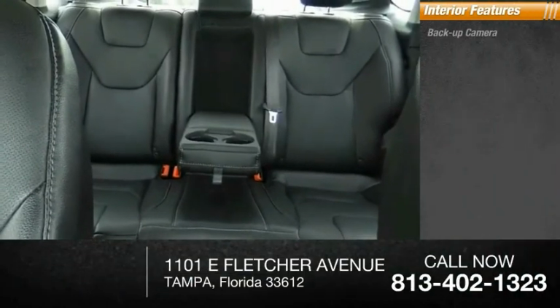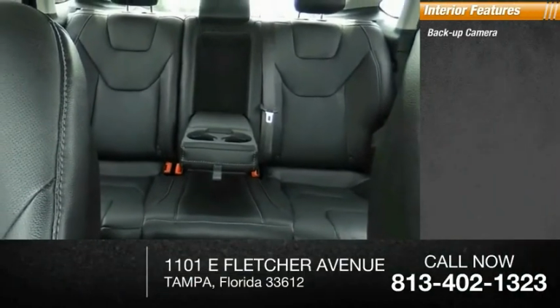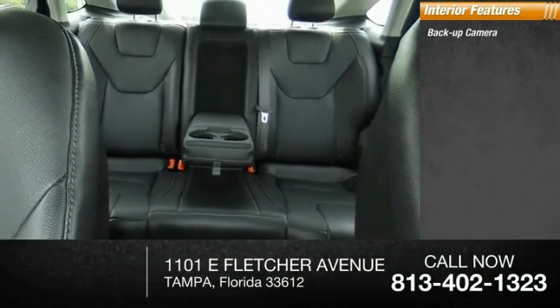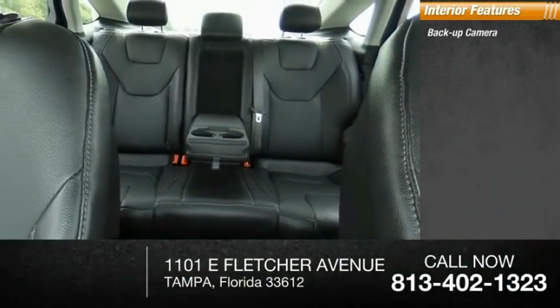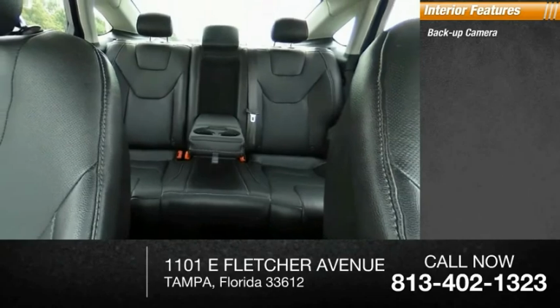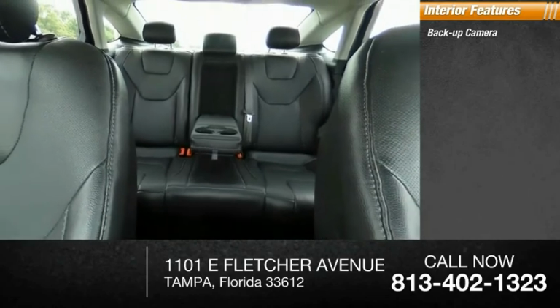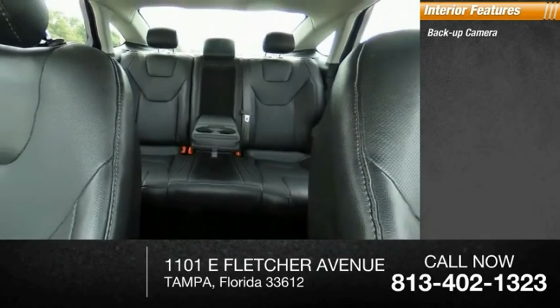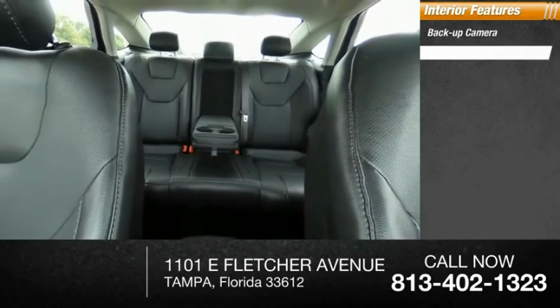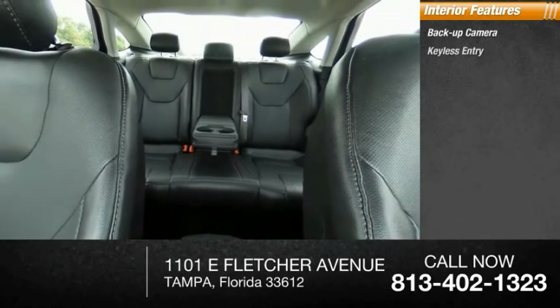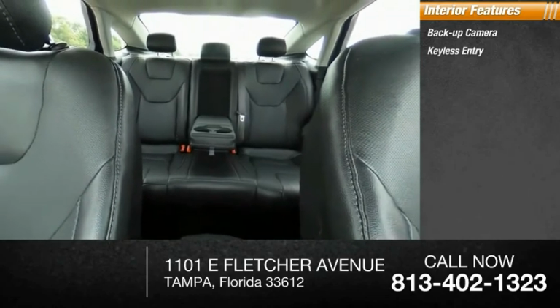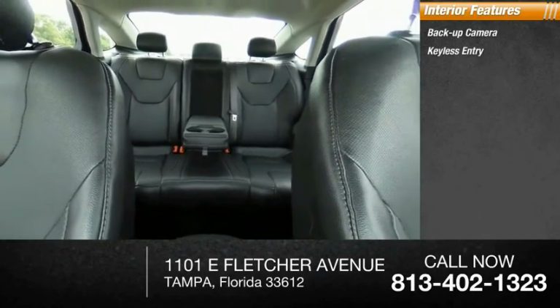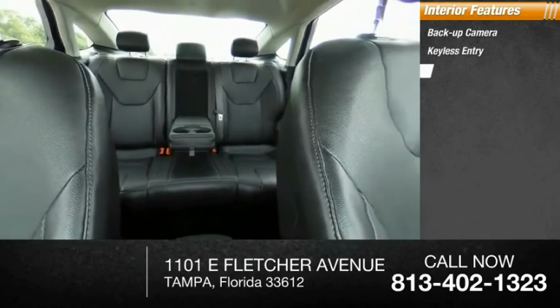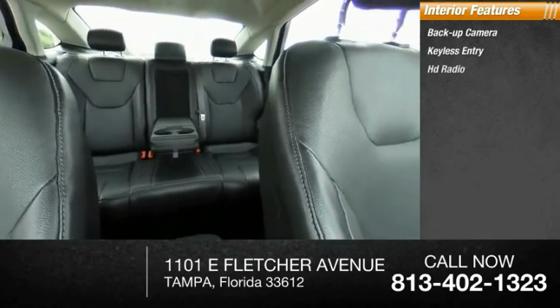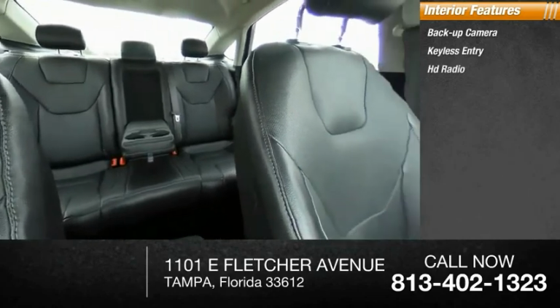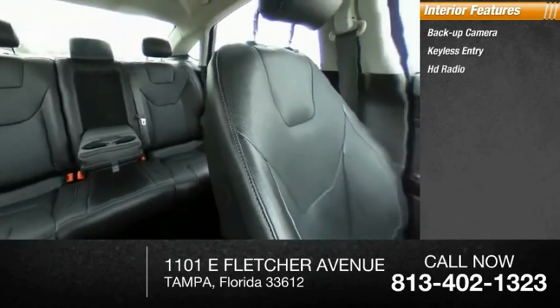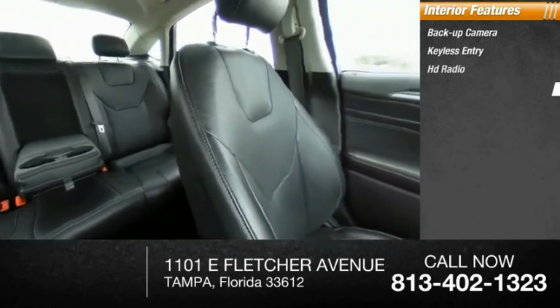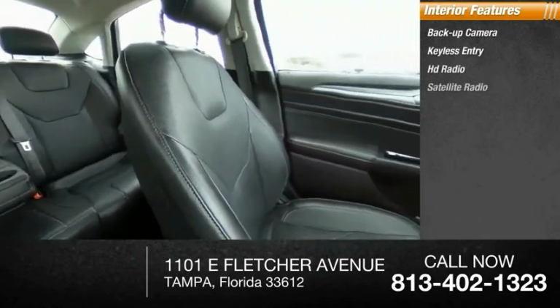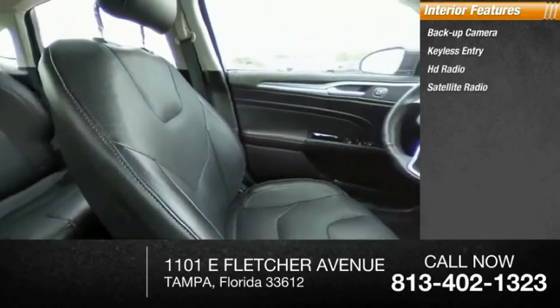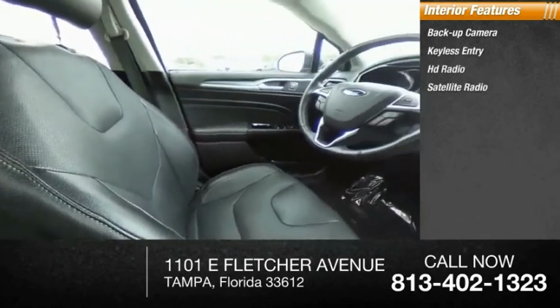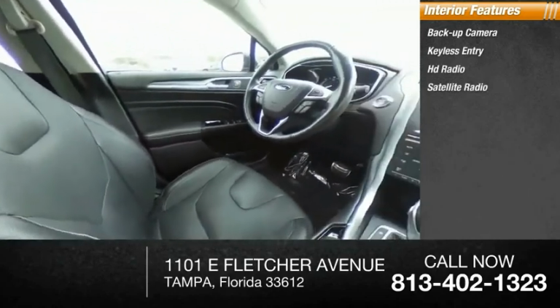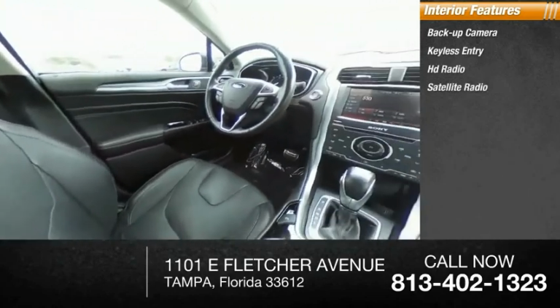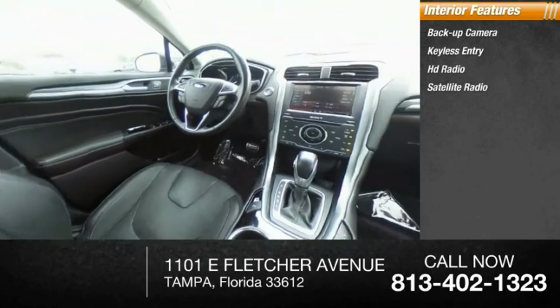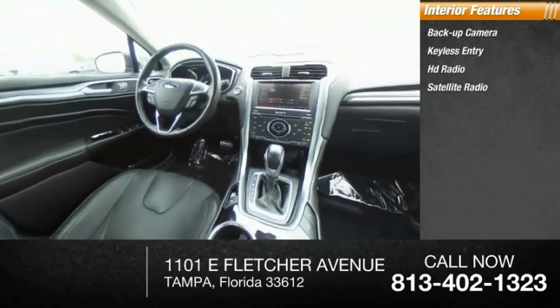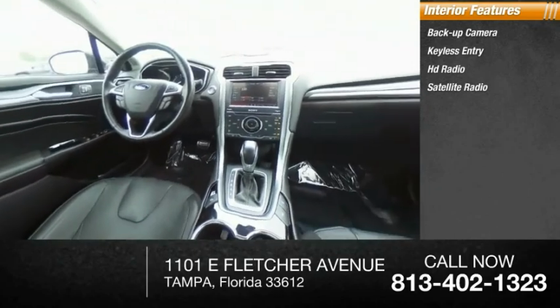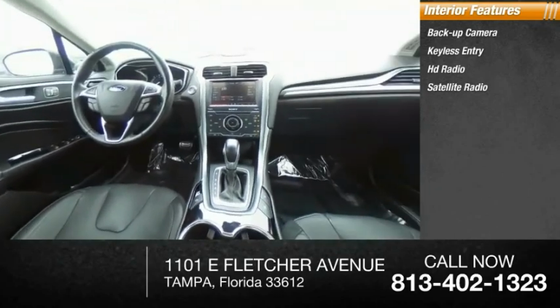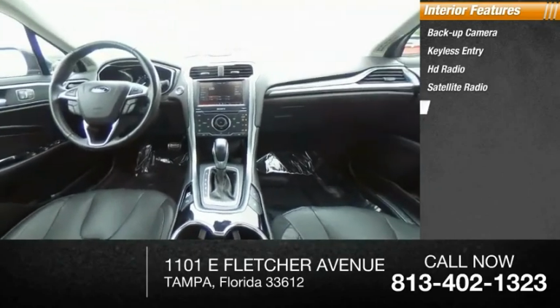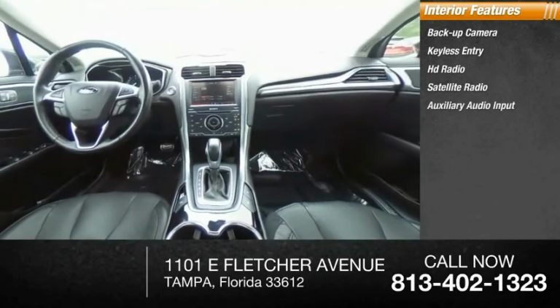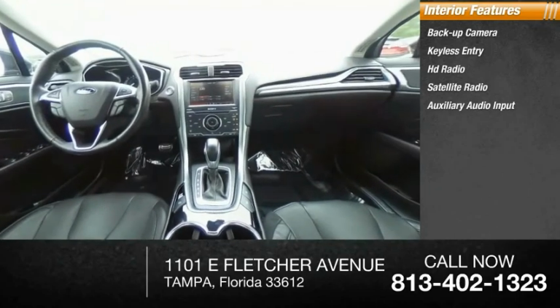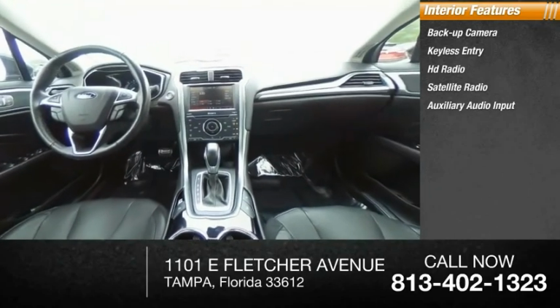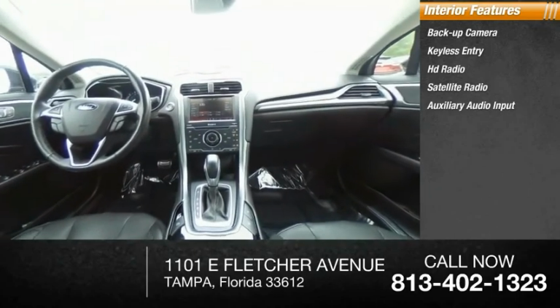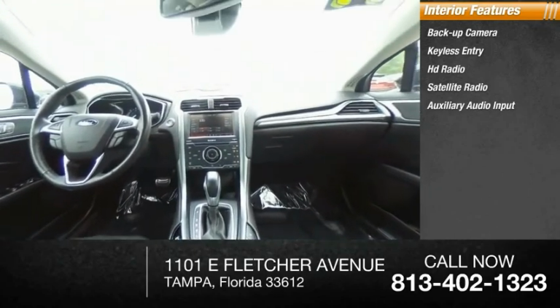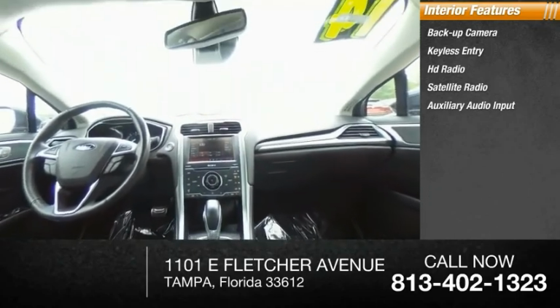Inside you'll find backup camera, keyless entry, HD radio, satellite radio, auxiliary audio input, premium sound system, keyless start, and steering wheel audio controls.